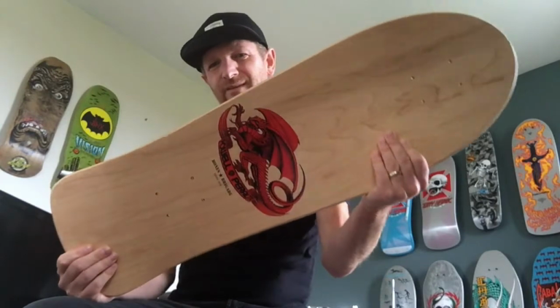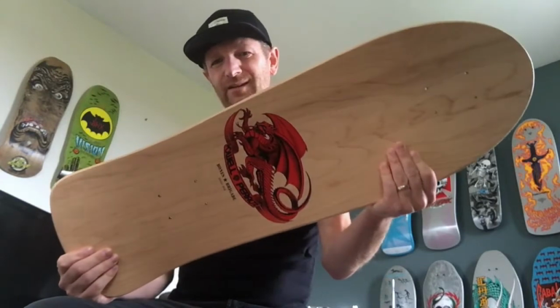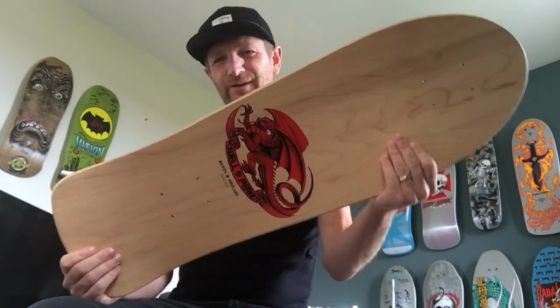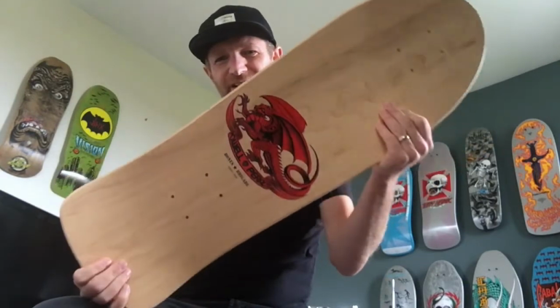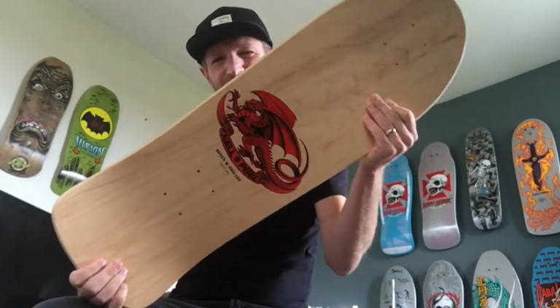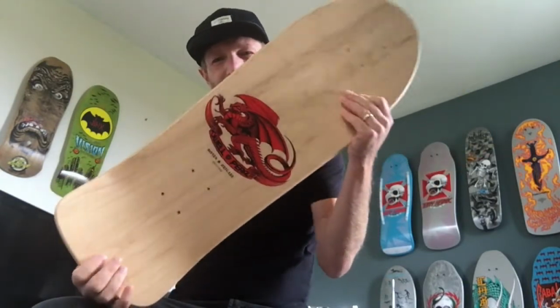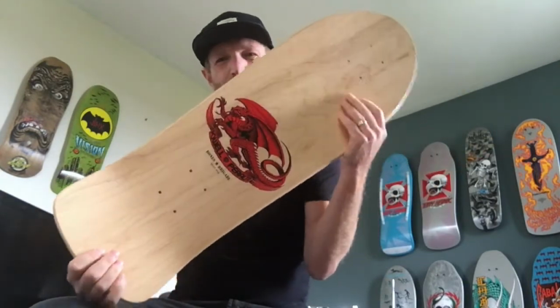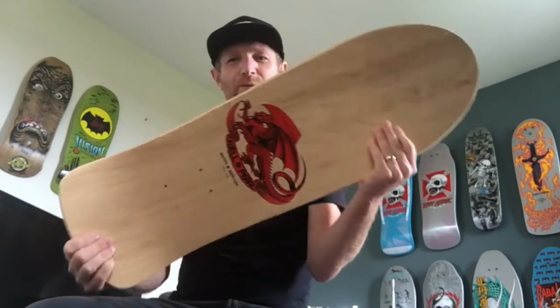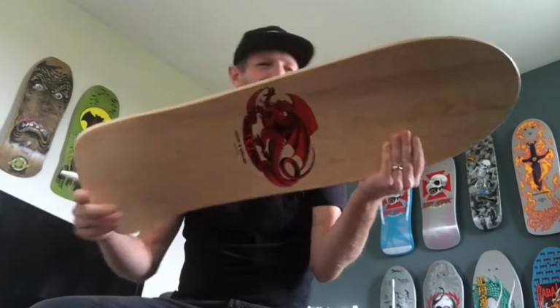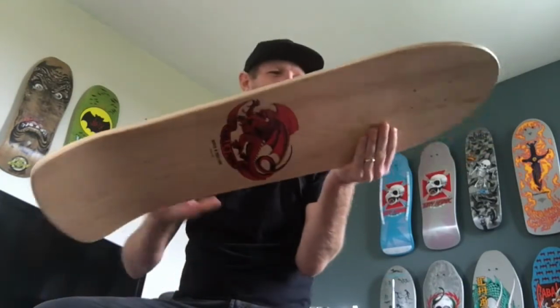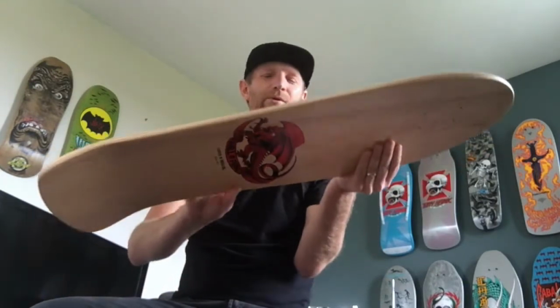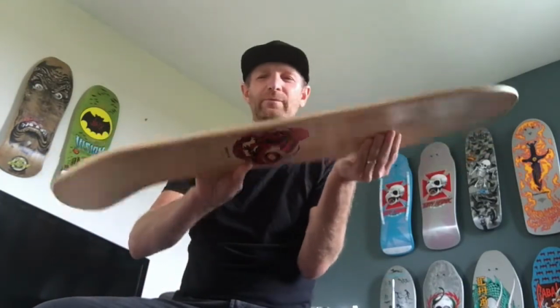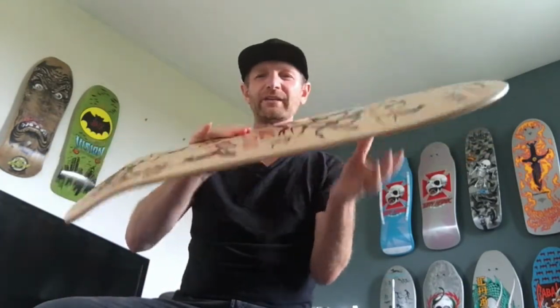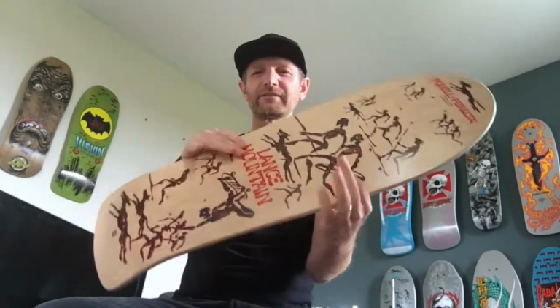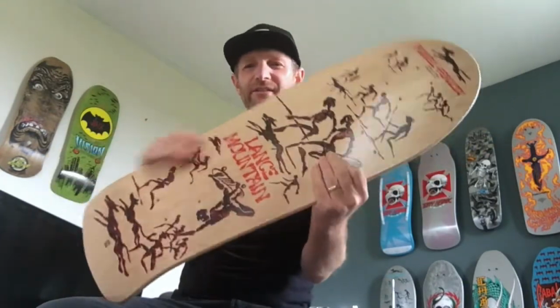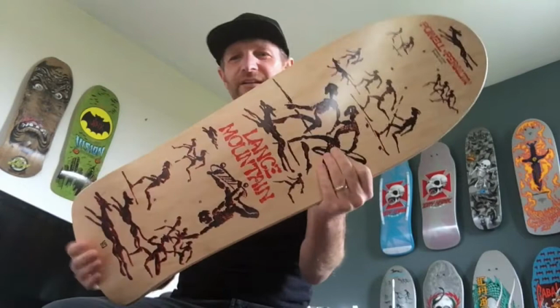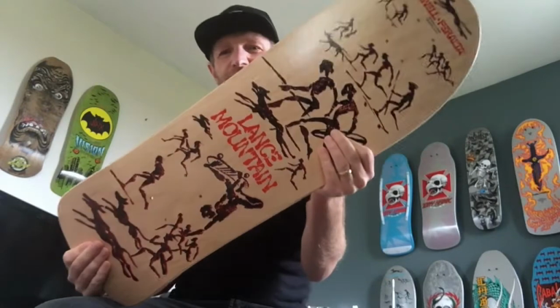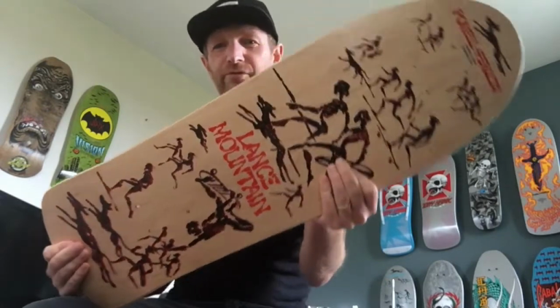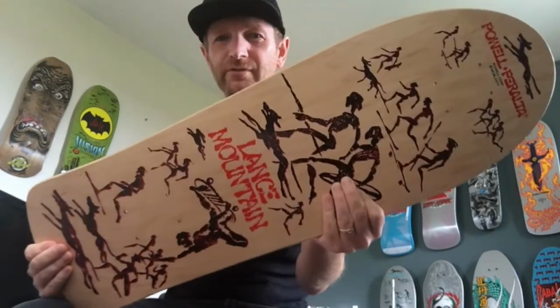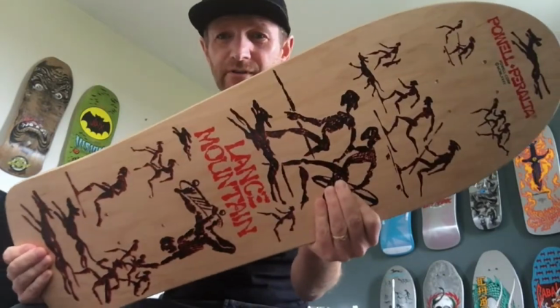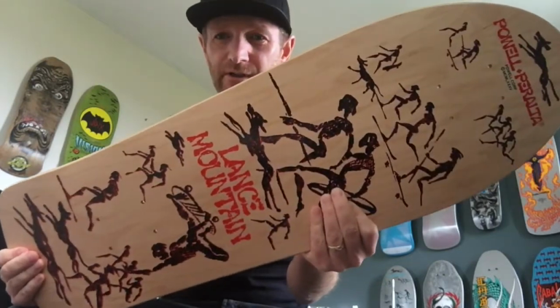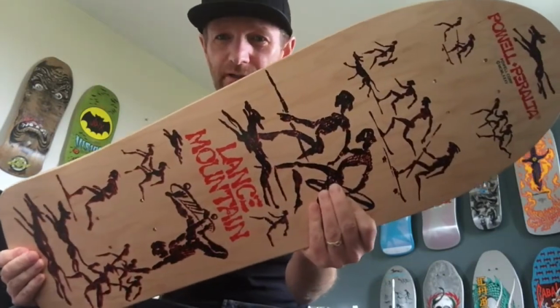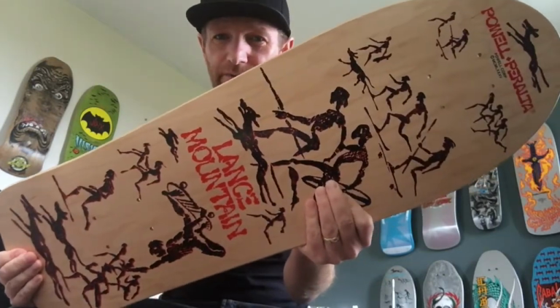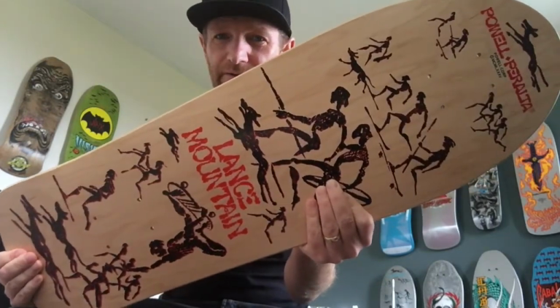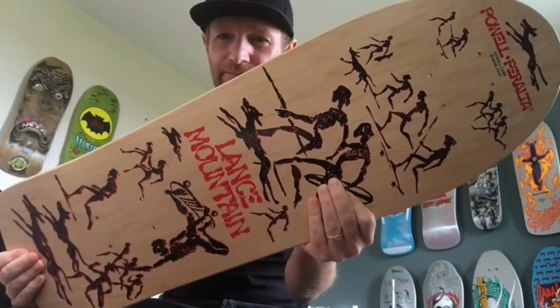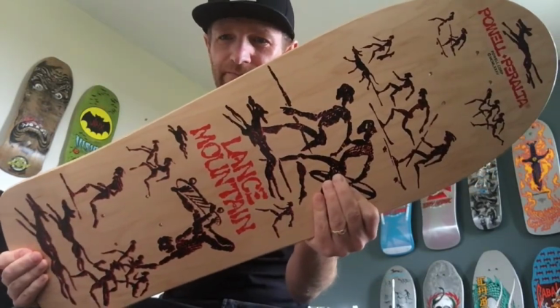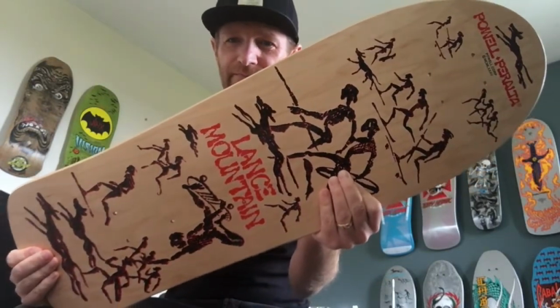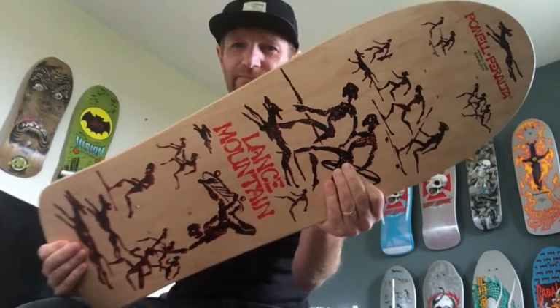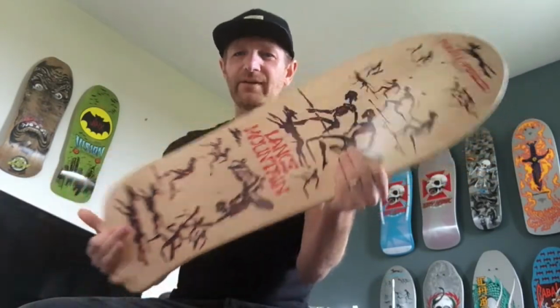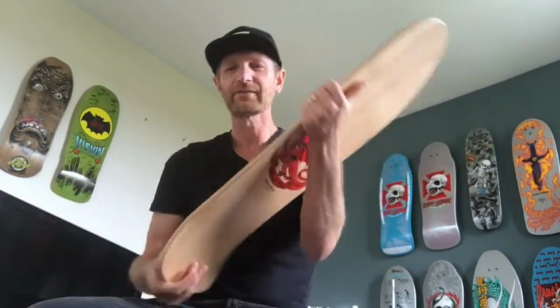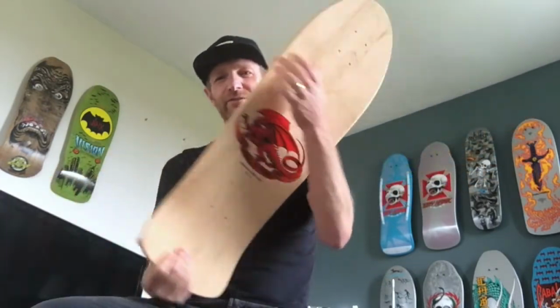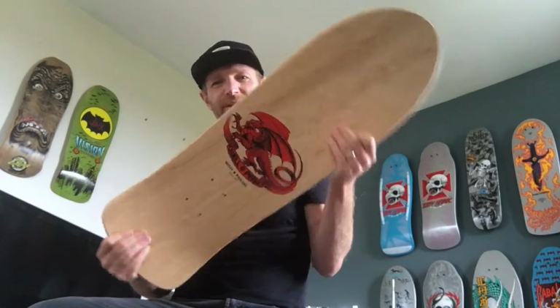Here we go guys — Powell Peralta, Bones Brigade Series 11, Natural Lance Mountain. Man, this is such a cool deck.